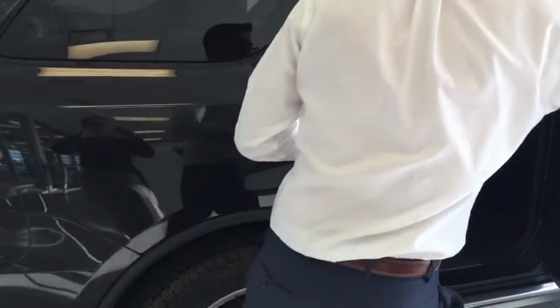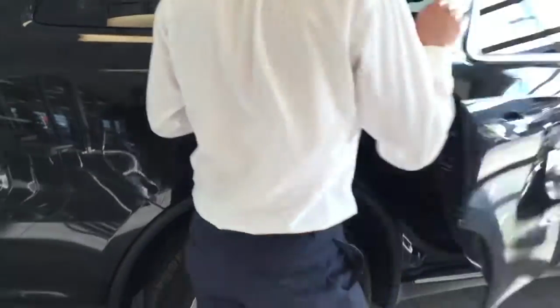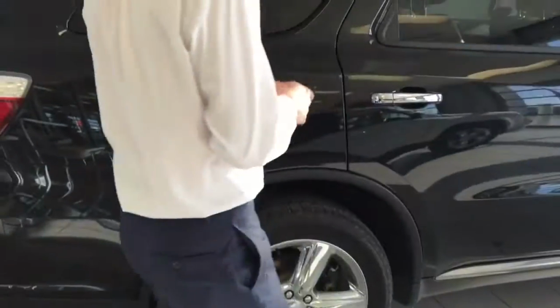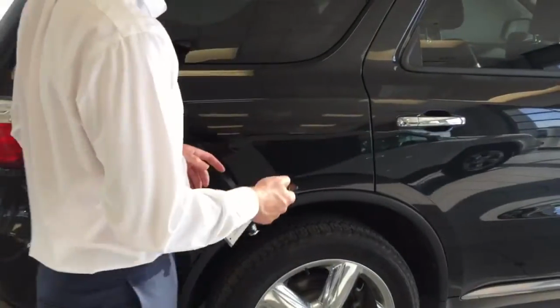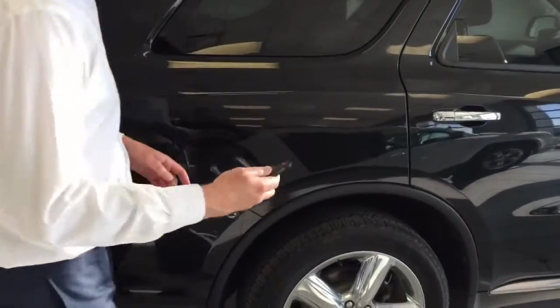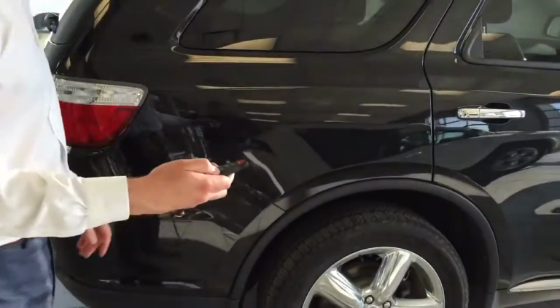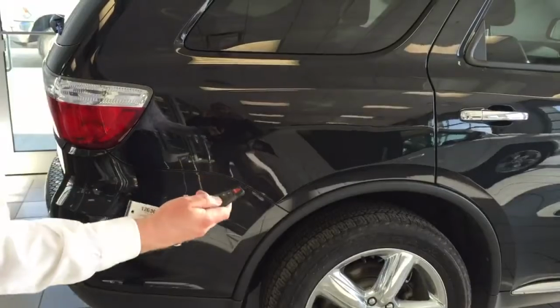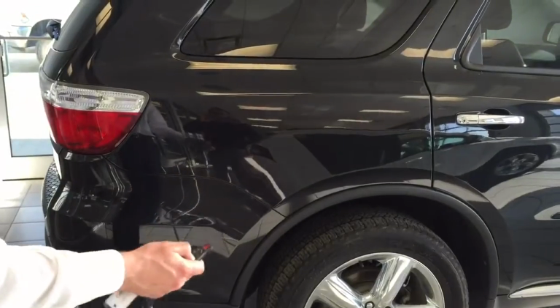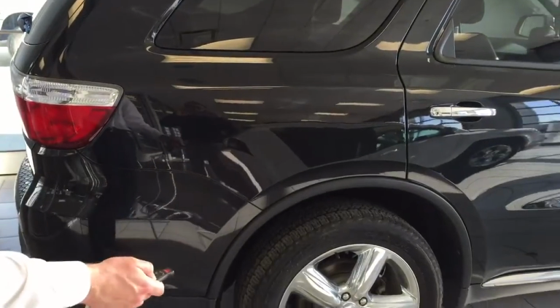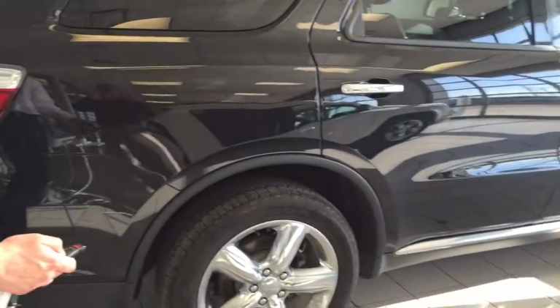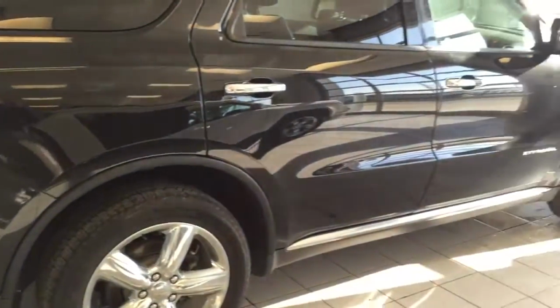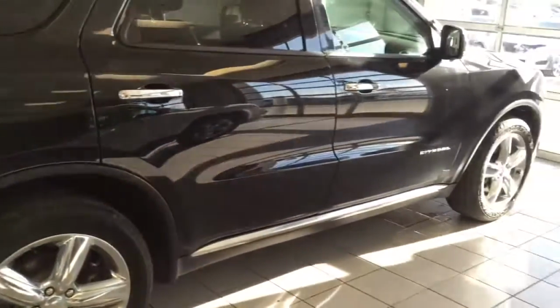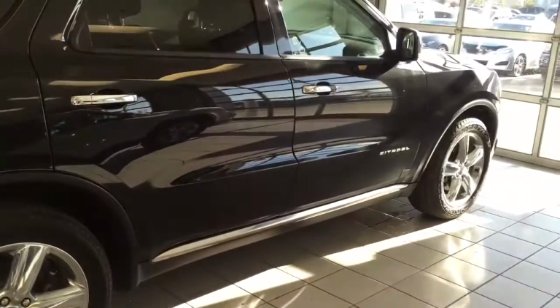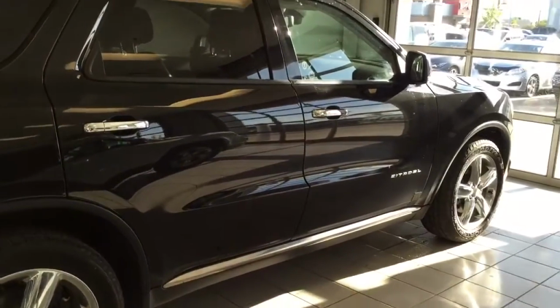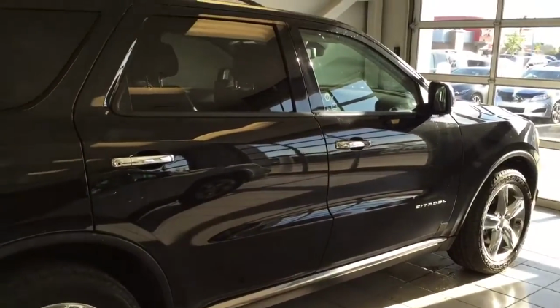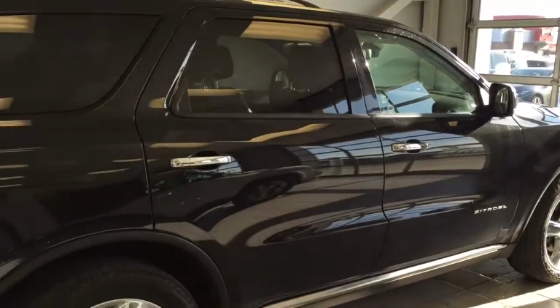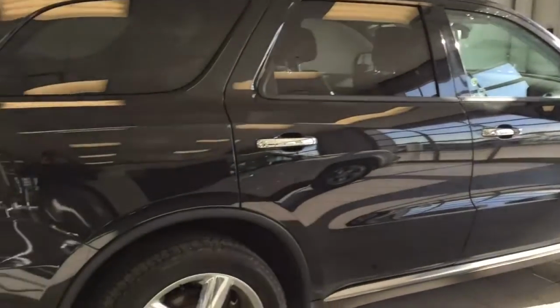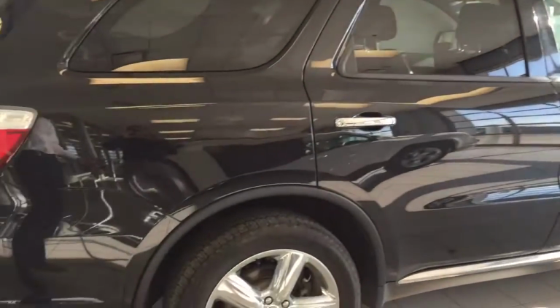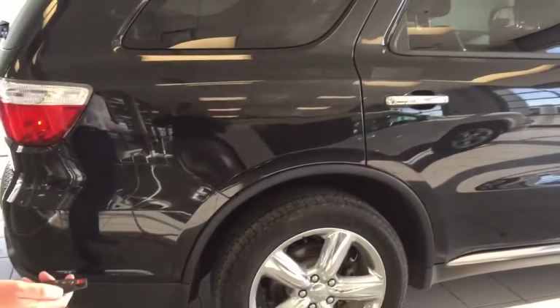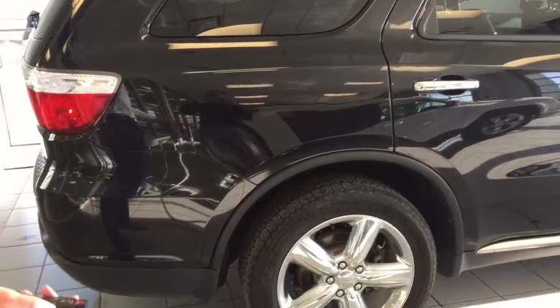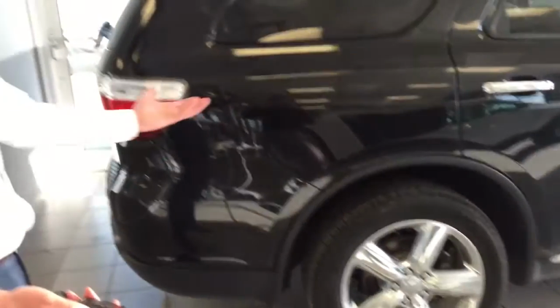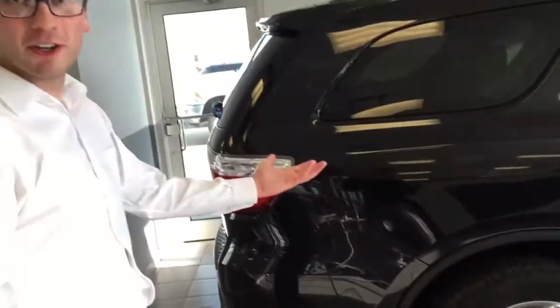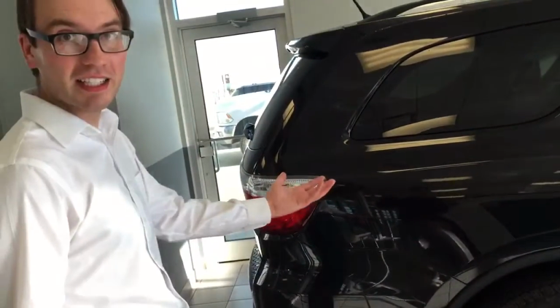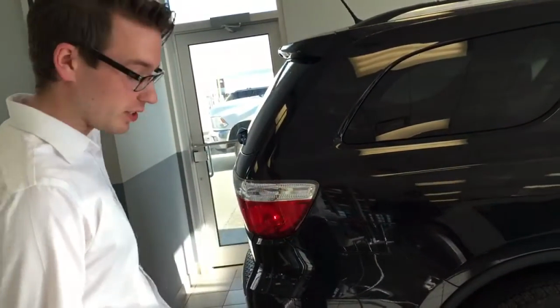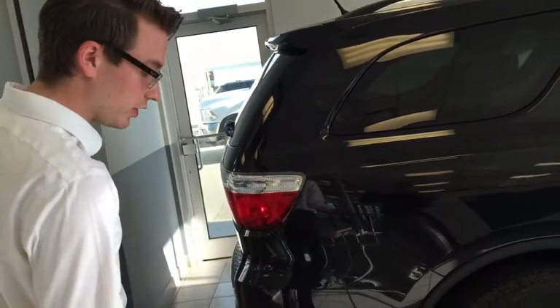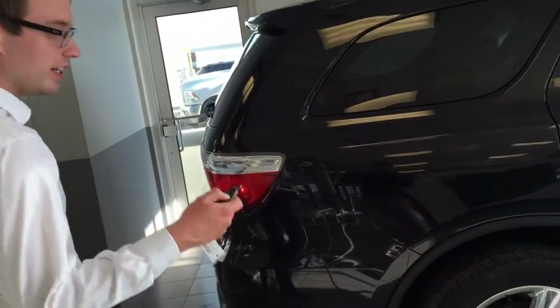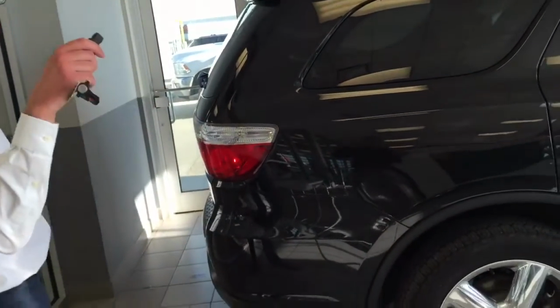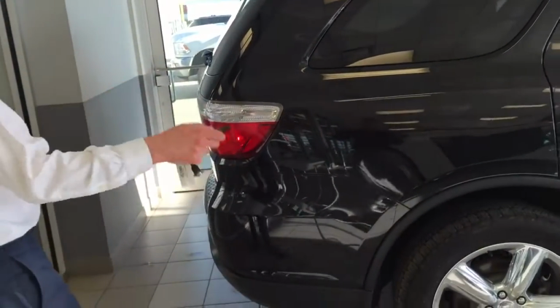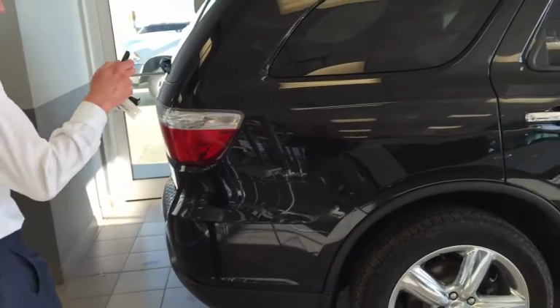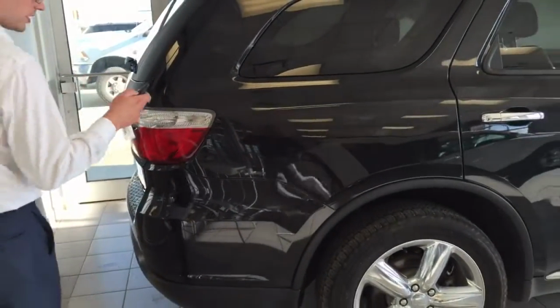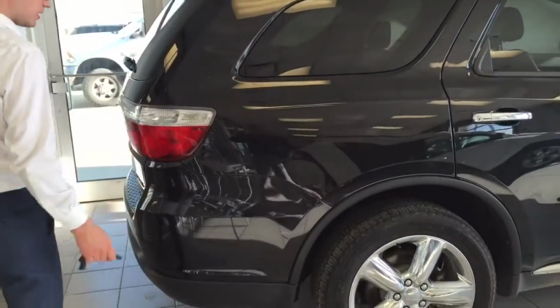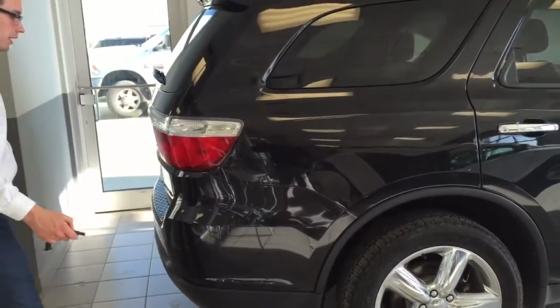It comes with factory remote start — check this out. Pretty nice, and how good does that sound as well? Just to cancel it, one tap of that same button.